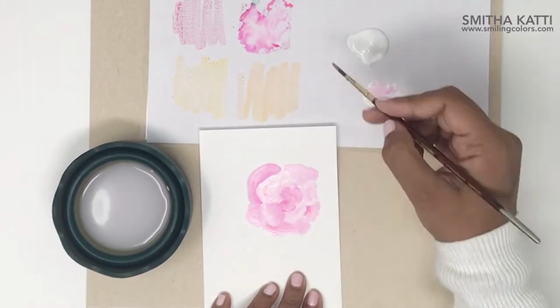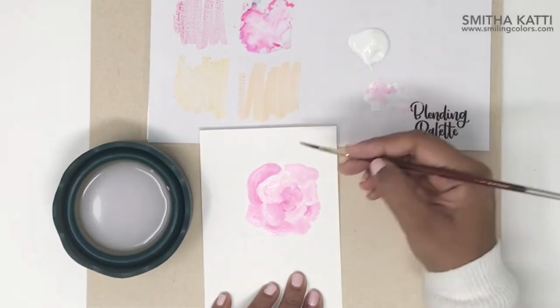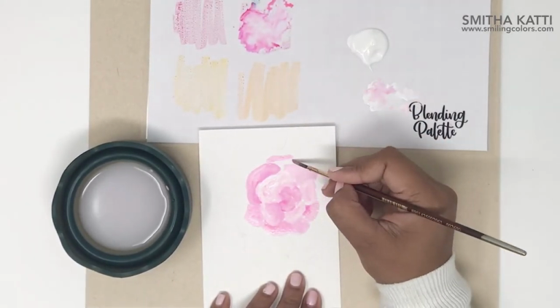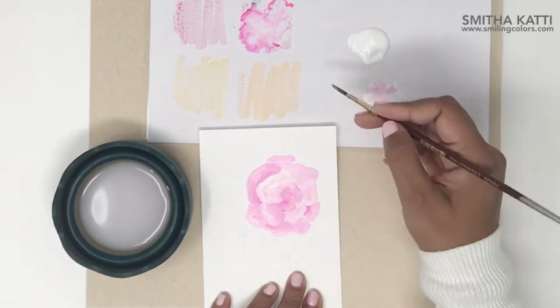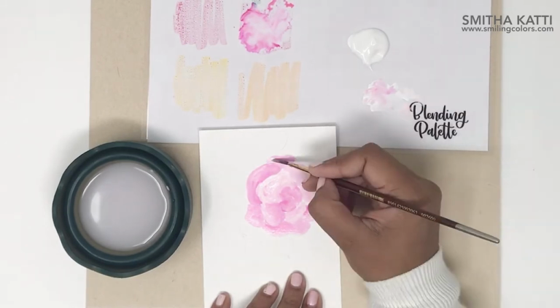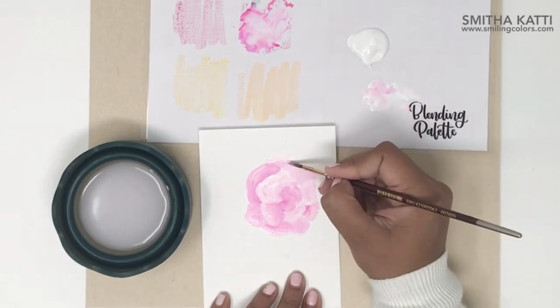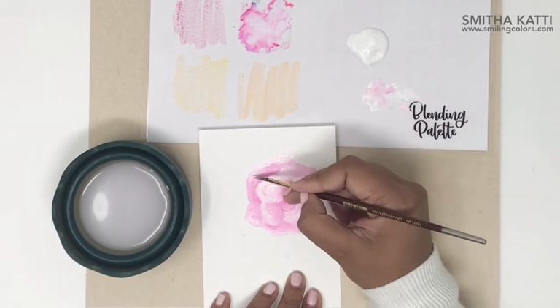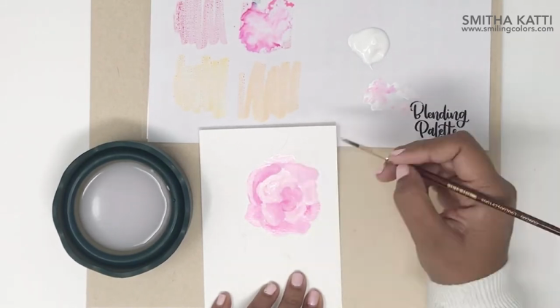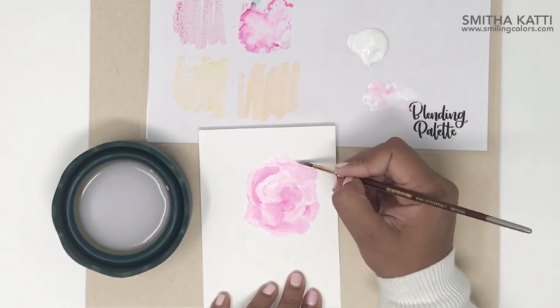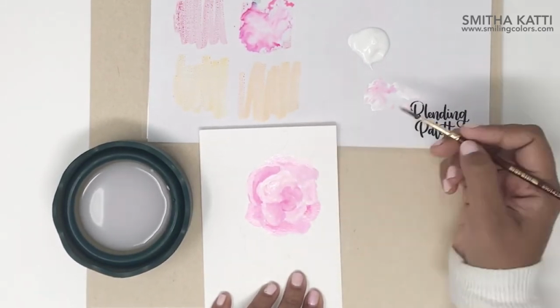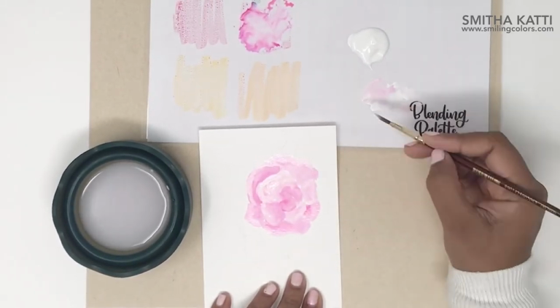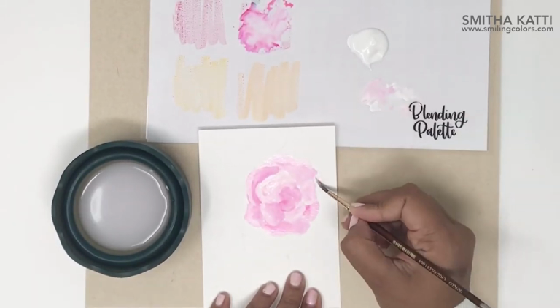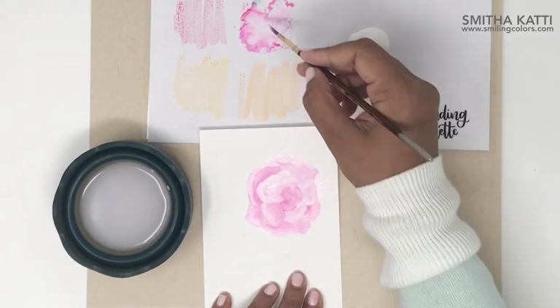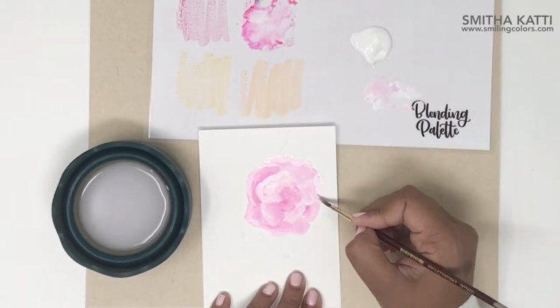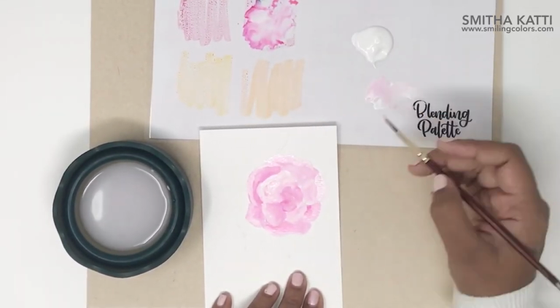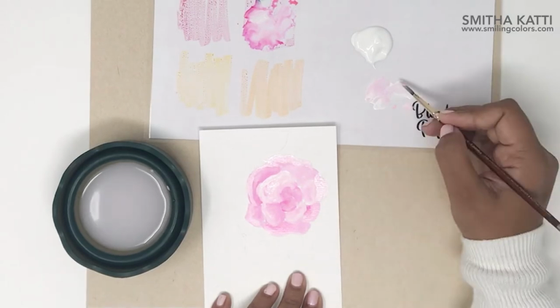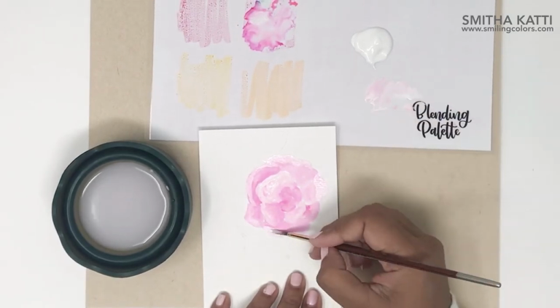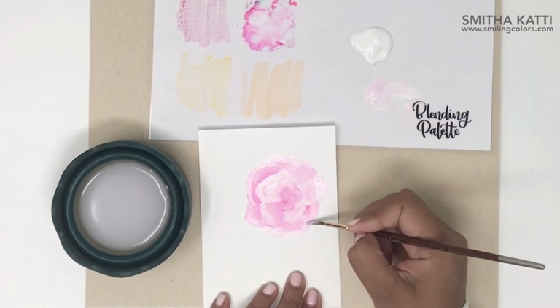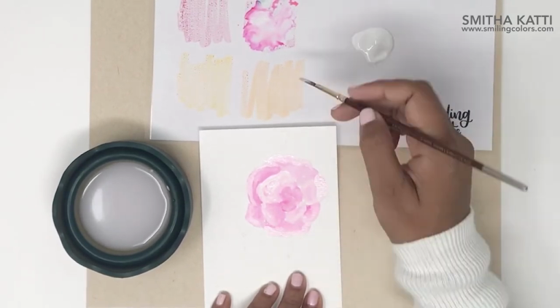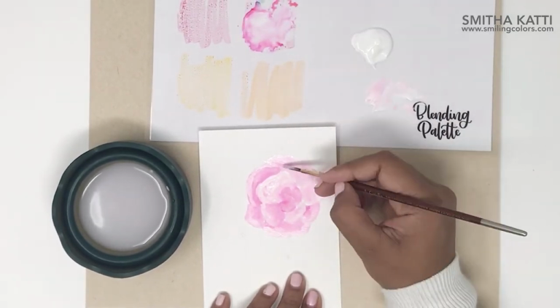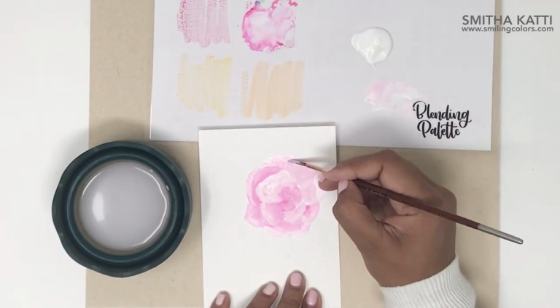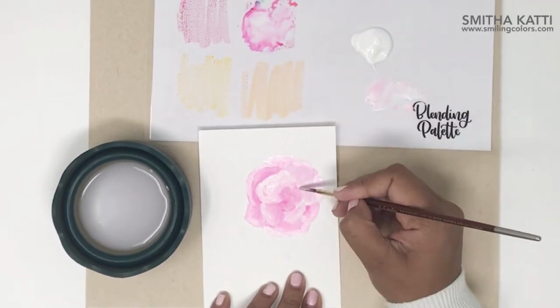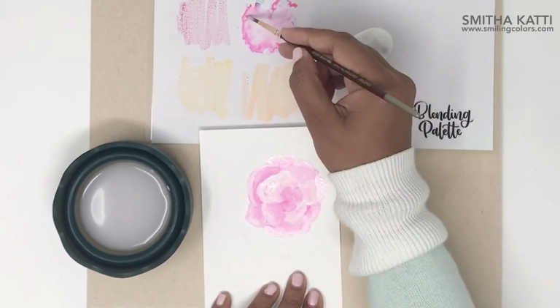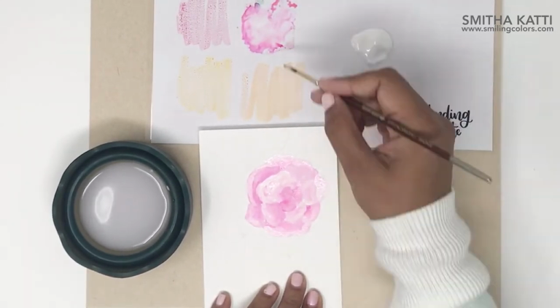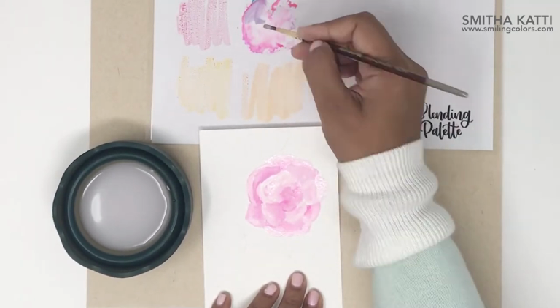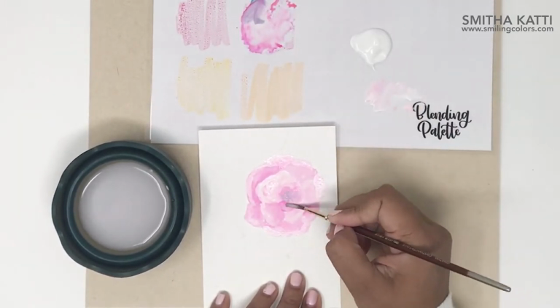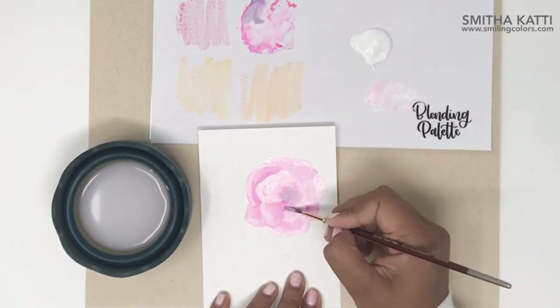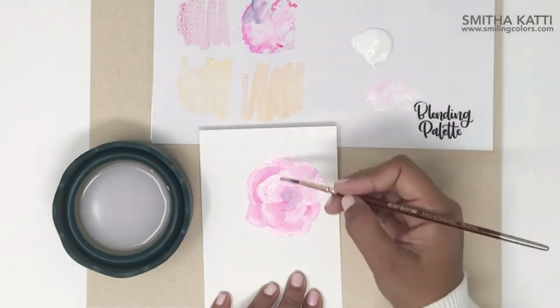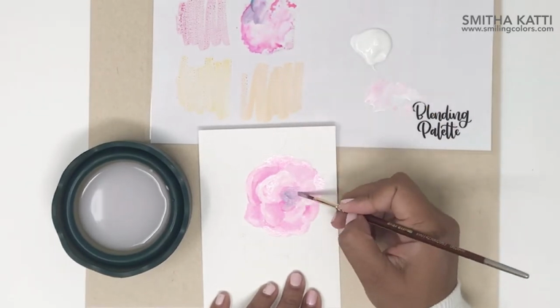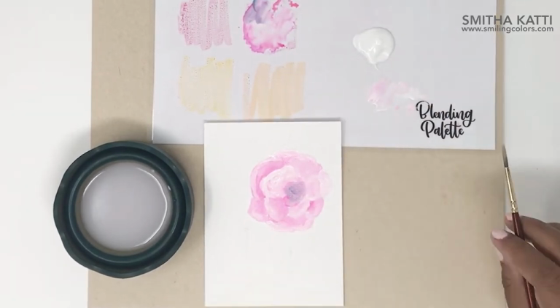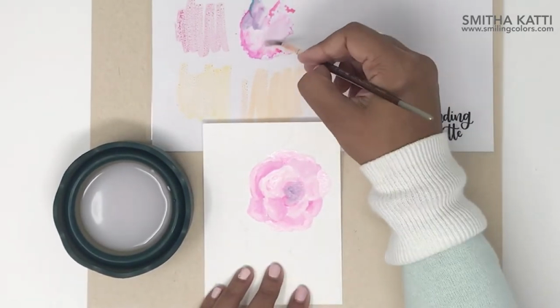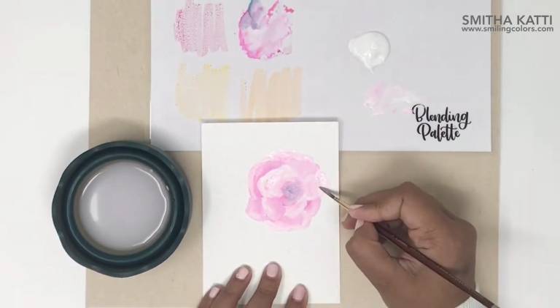Now this technique works well because these Tombow Dual brush pens are water based and water soluble. There are so many techniques you can do with just one pack of these markers — it's mind-blowing. I will link a playlist of all of my previous videos that show the Tombow techniques.